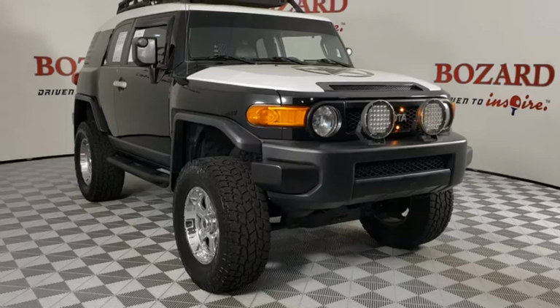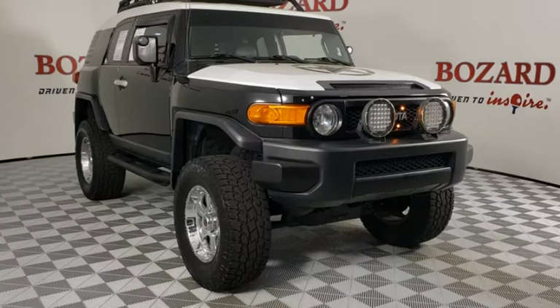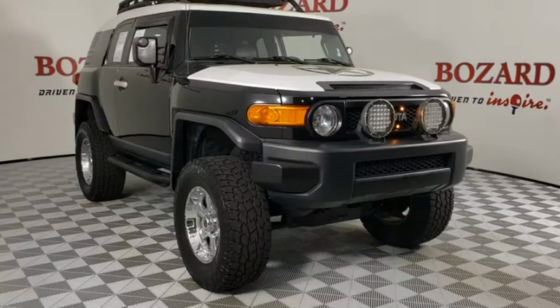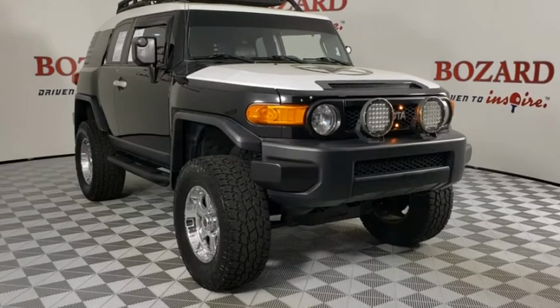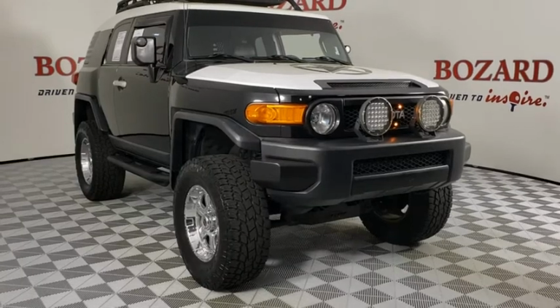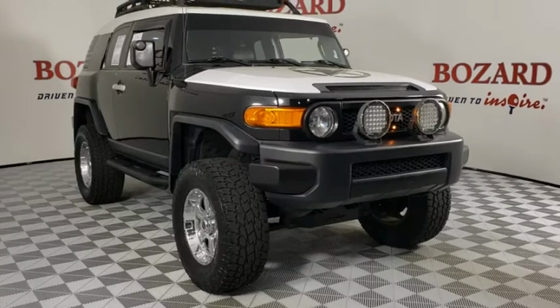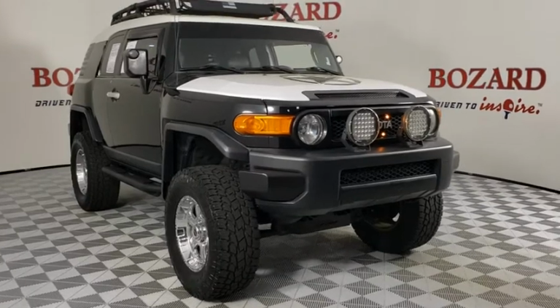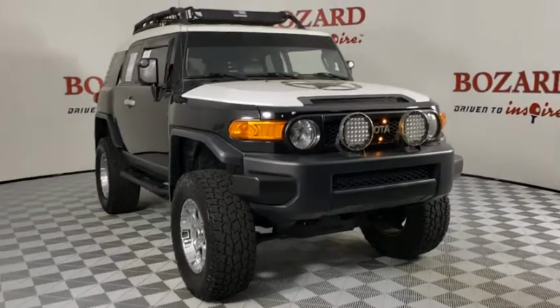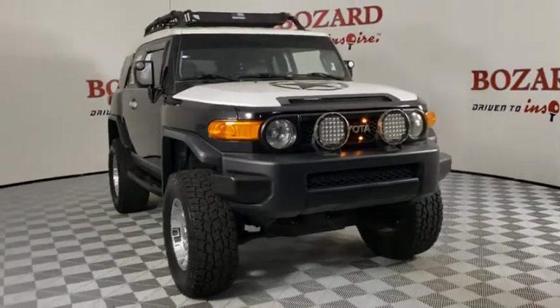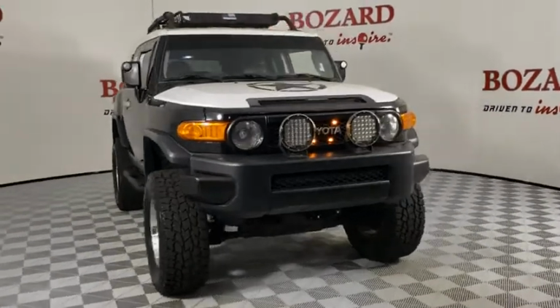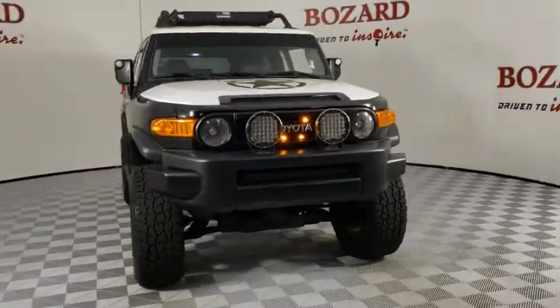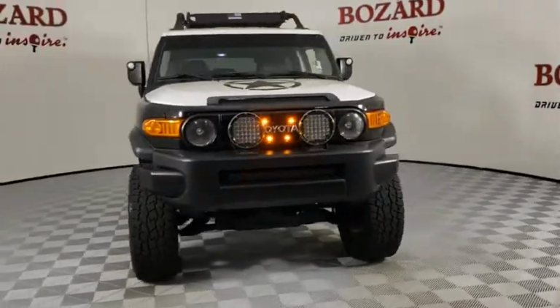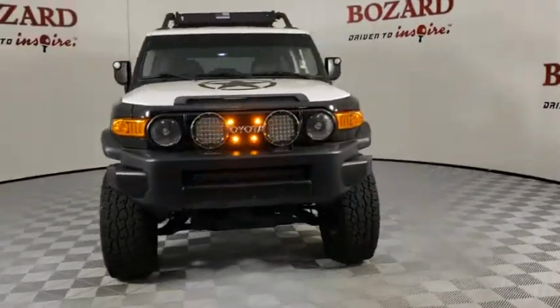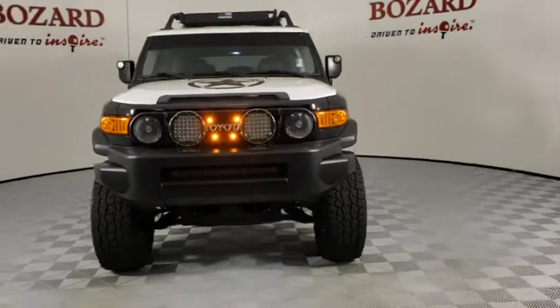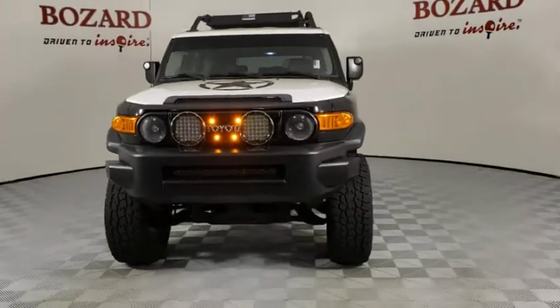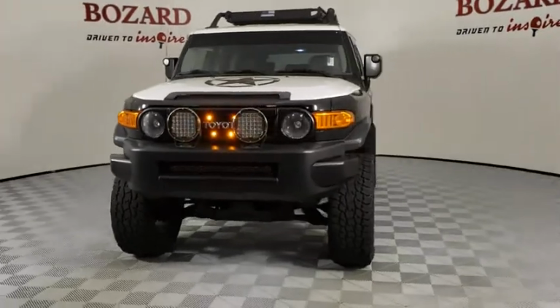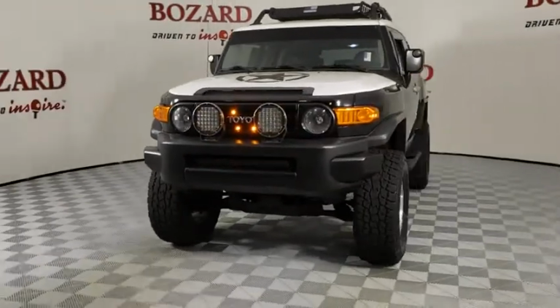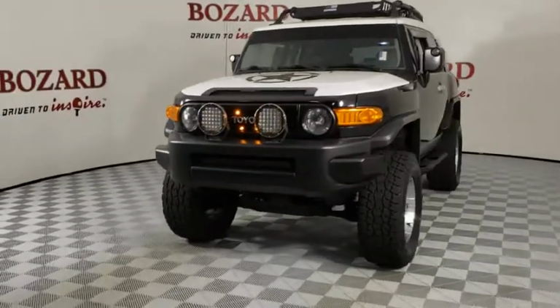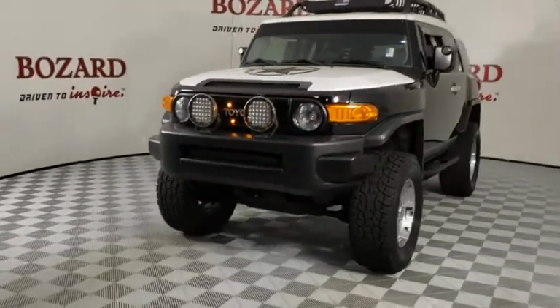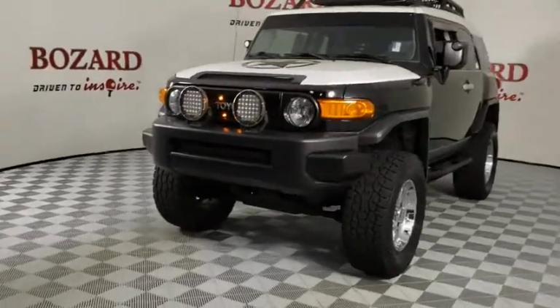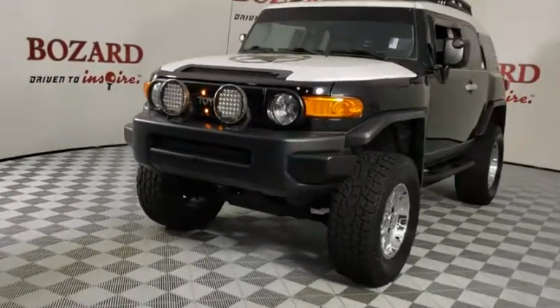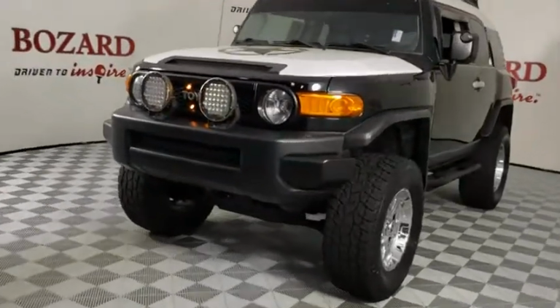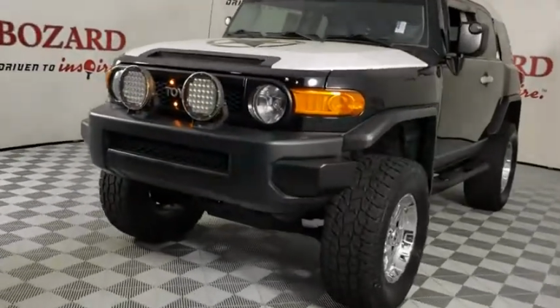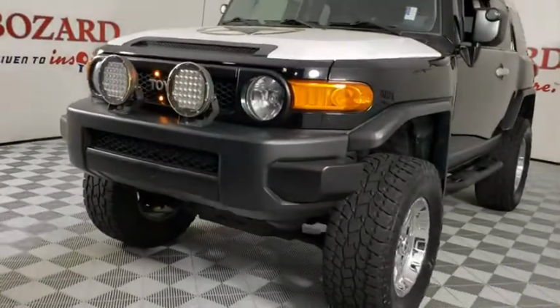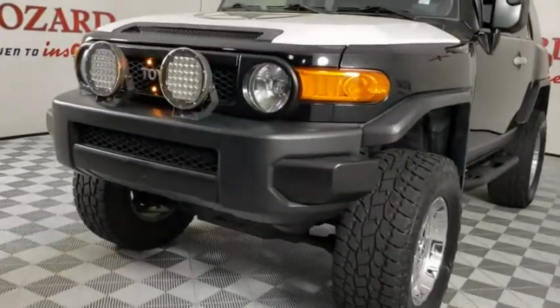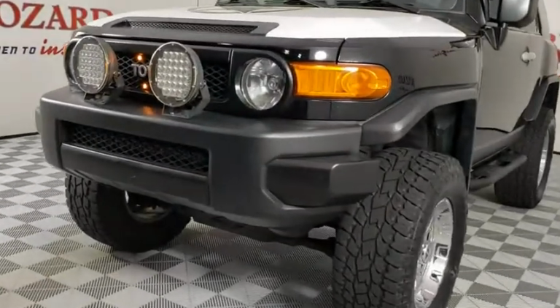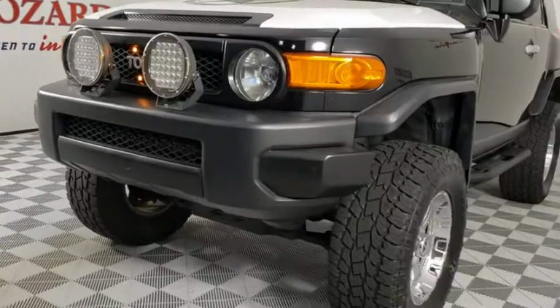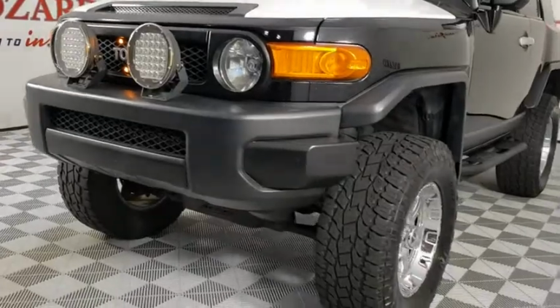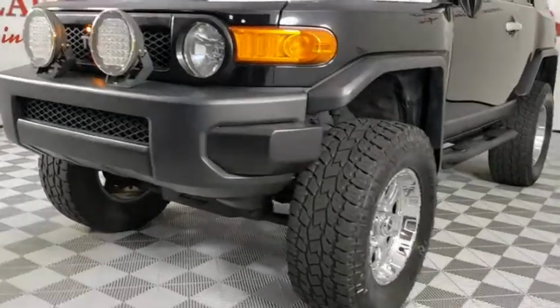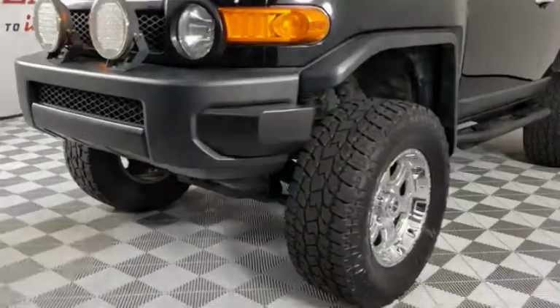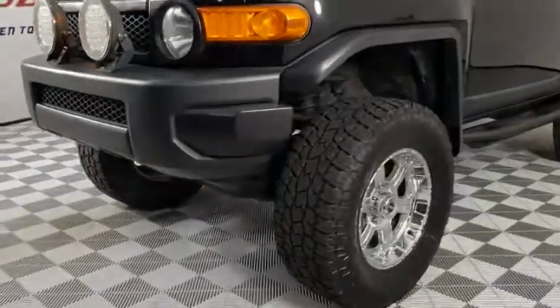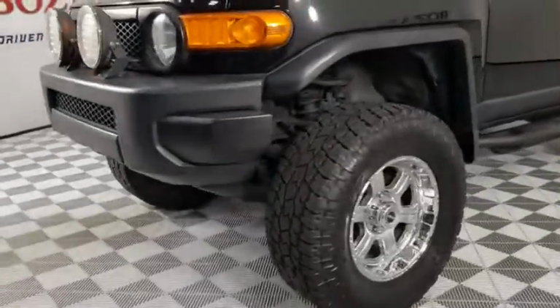Take a ride in the 2007 Toyota FJ Cruiser. It's rugged and sleek and stylish in an unimposing way. This vehicle has less than 75,000 miles.